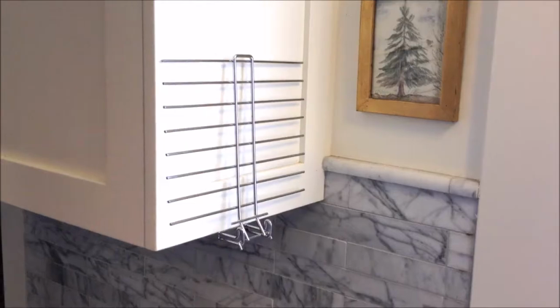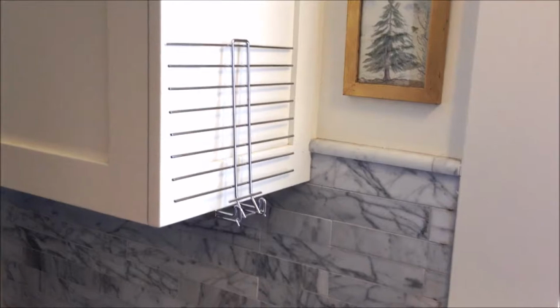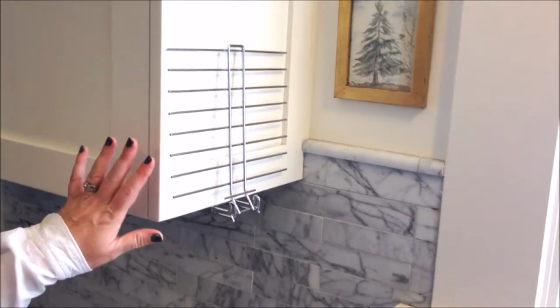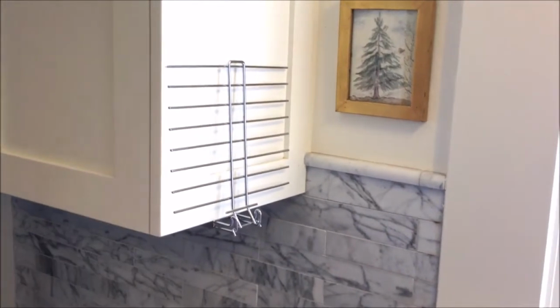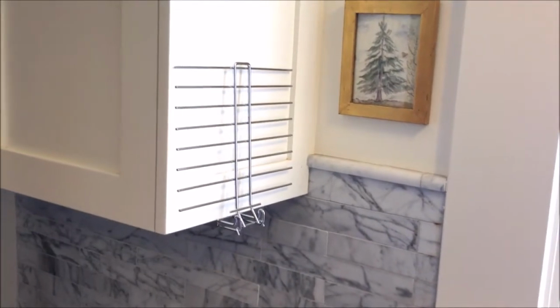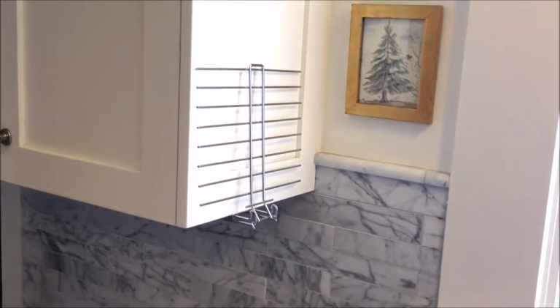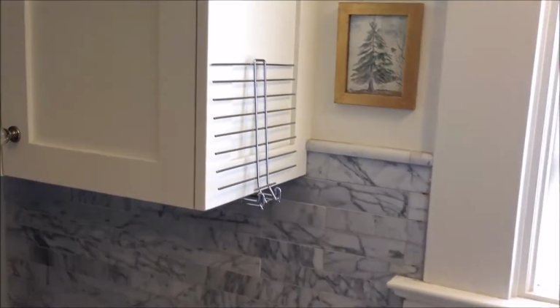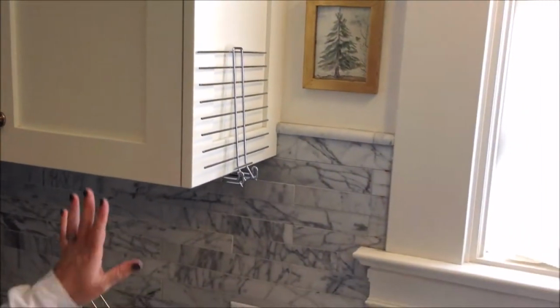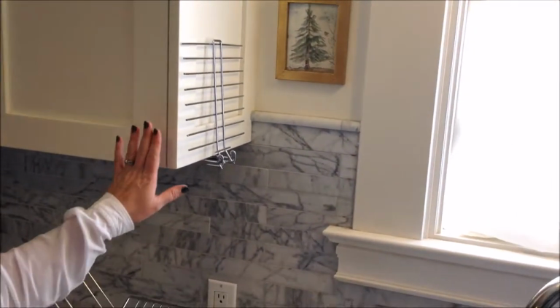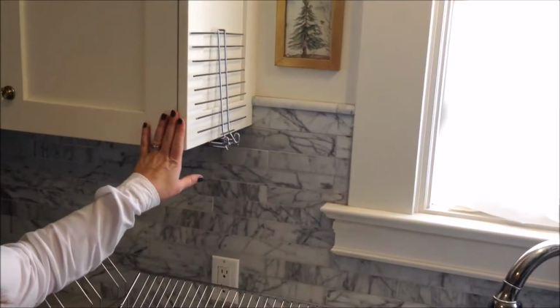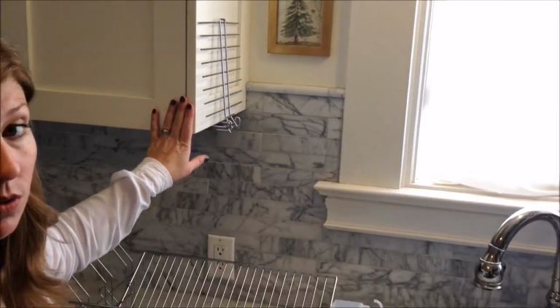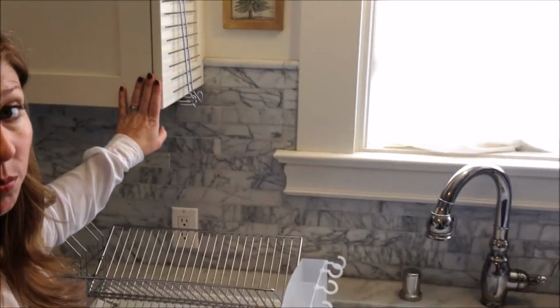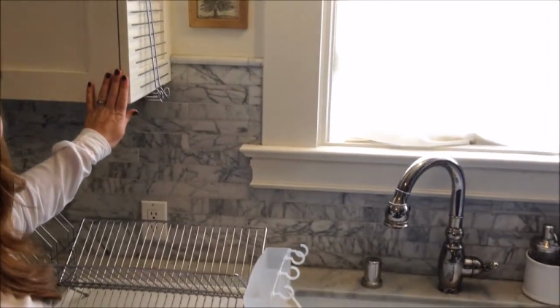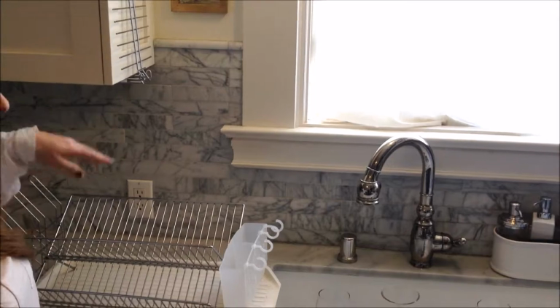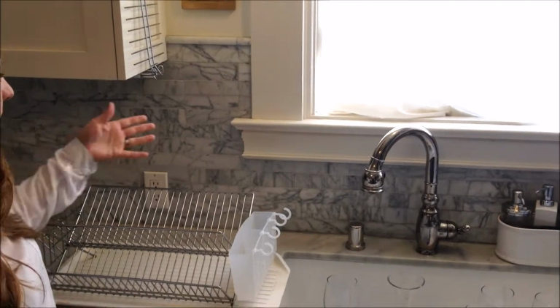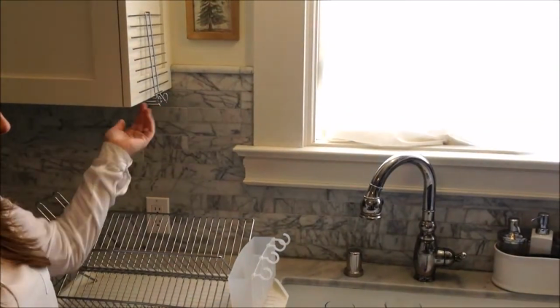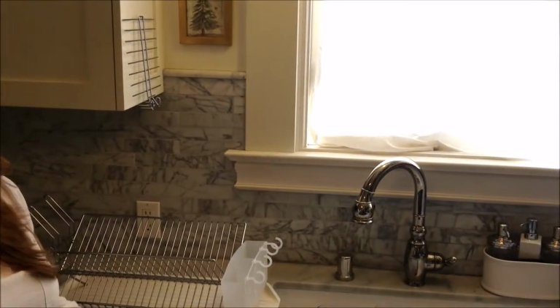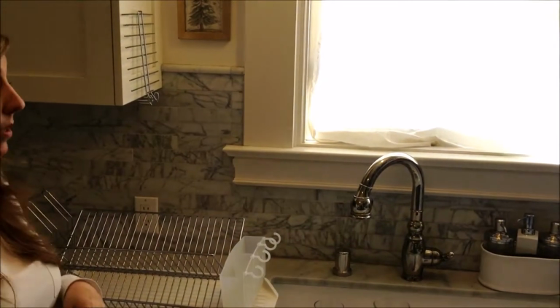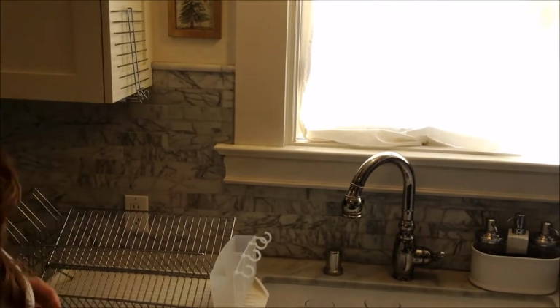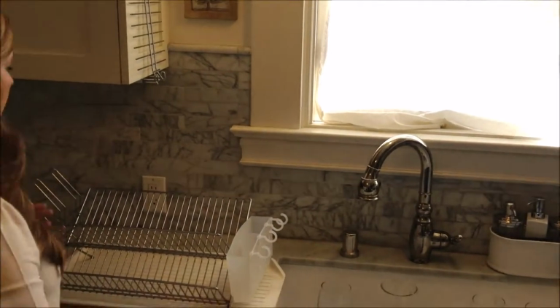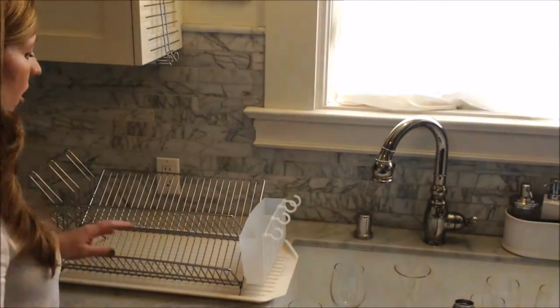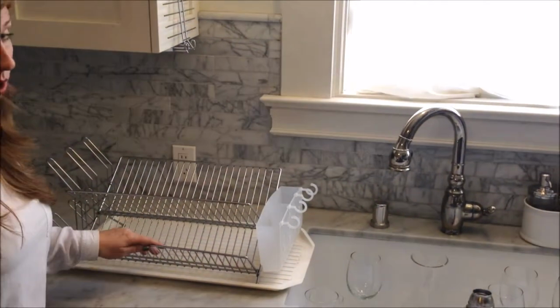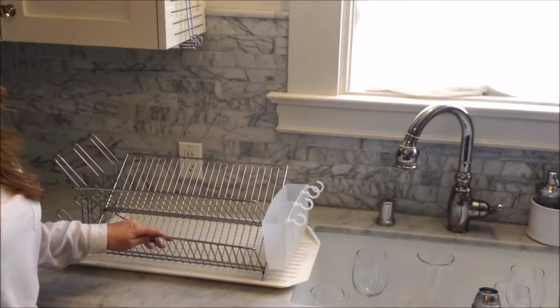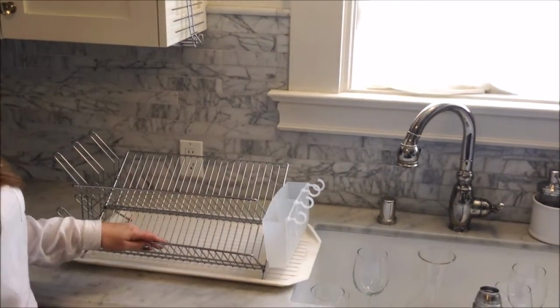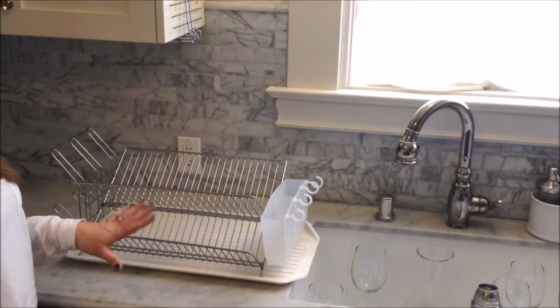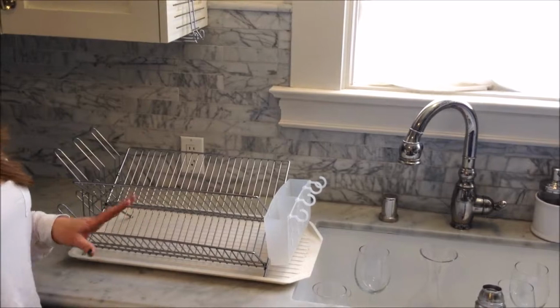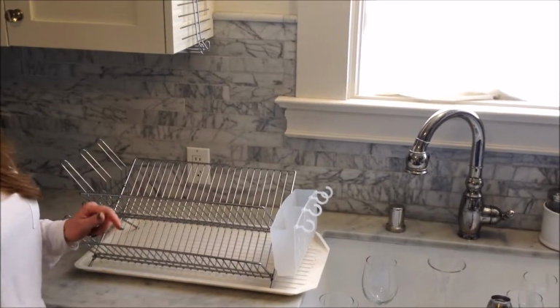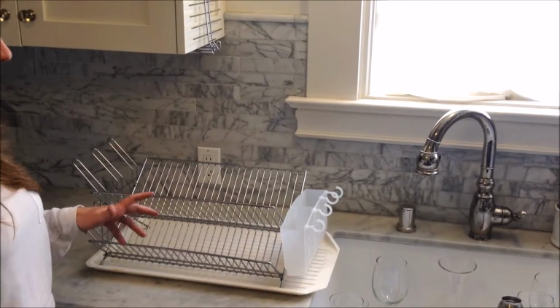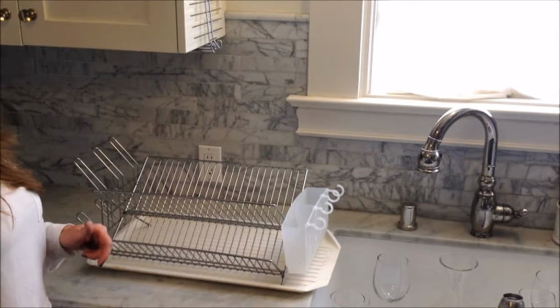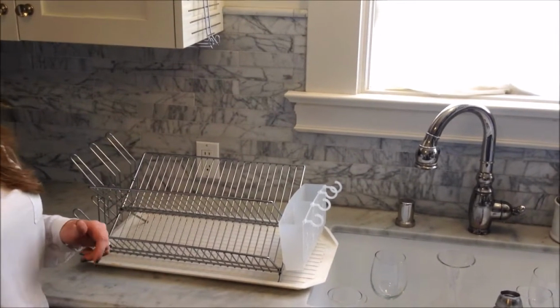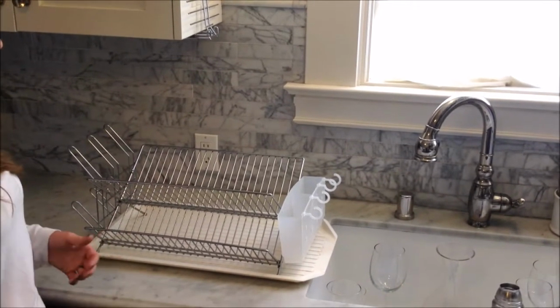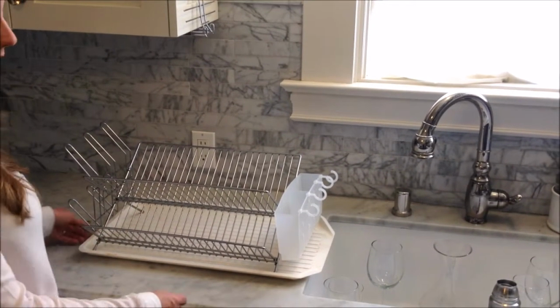This is Glass Hanger, the sliding drying rack. Glass Hanger makes great use of previously unused space beside your cabinet. It also solves the problem of the disgusting mildewy drying rack that sits on the counter.